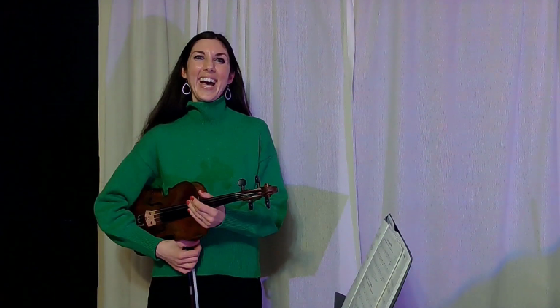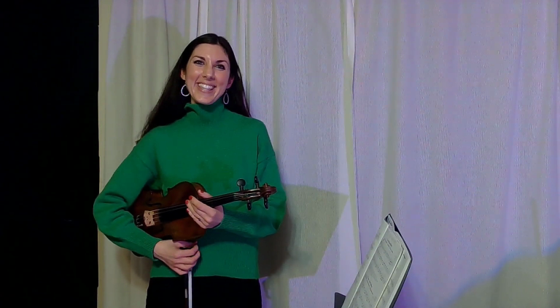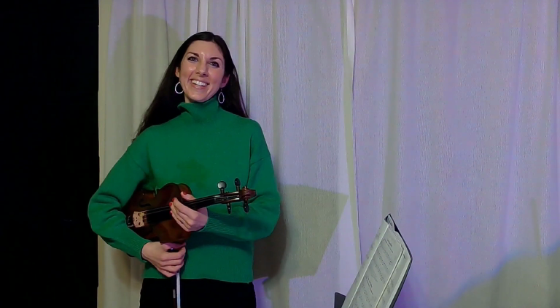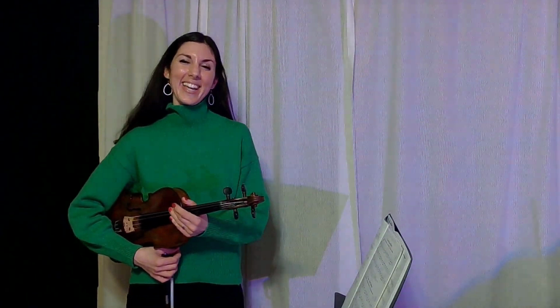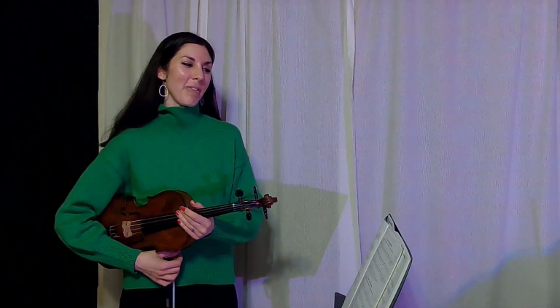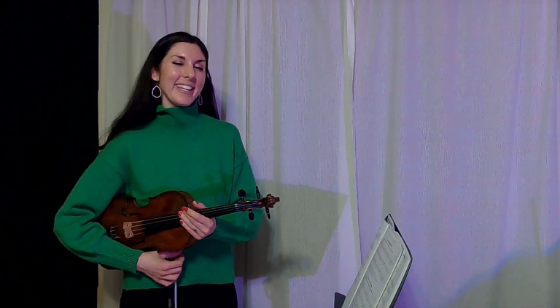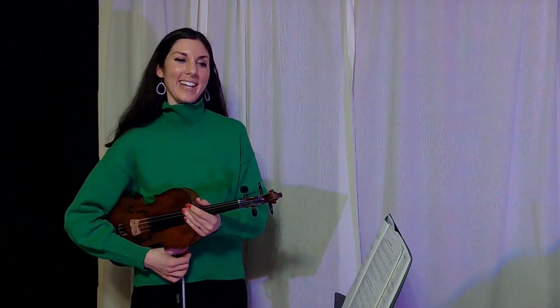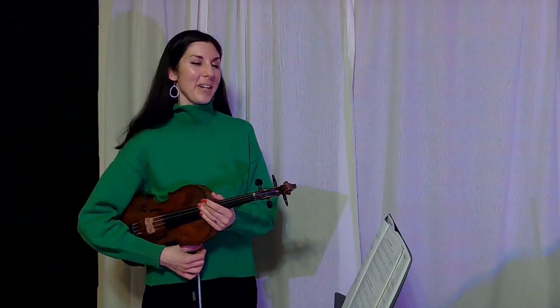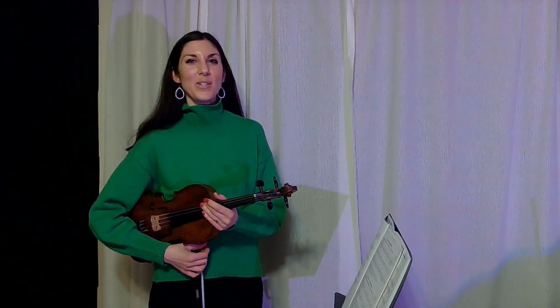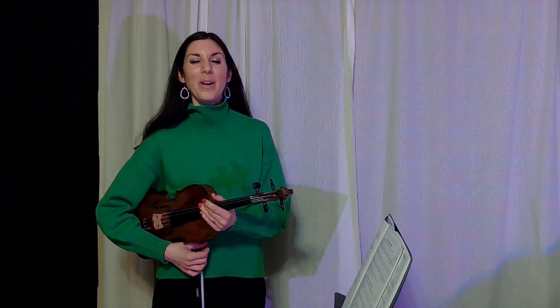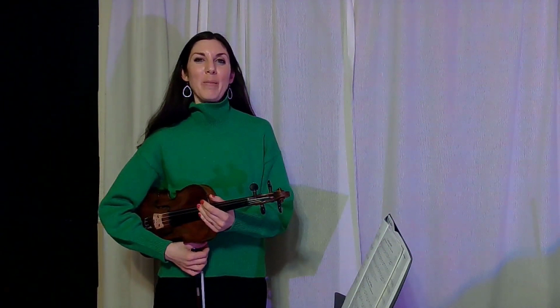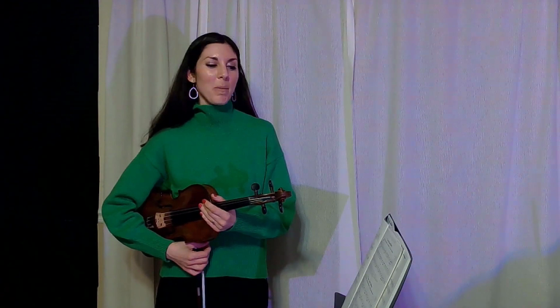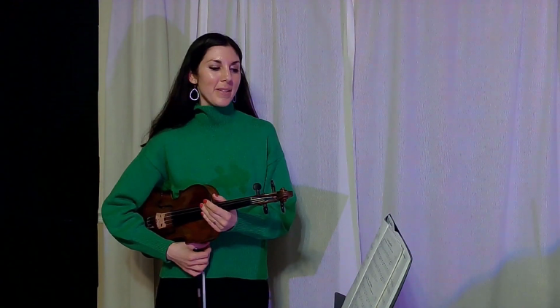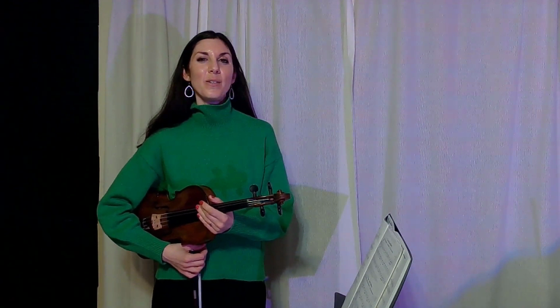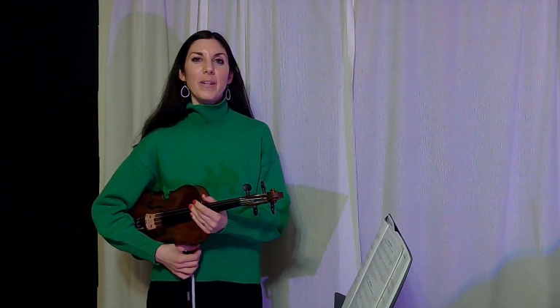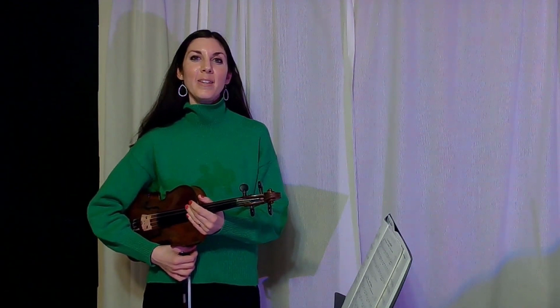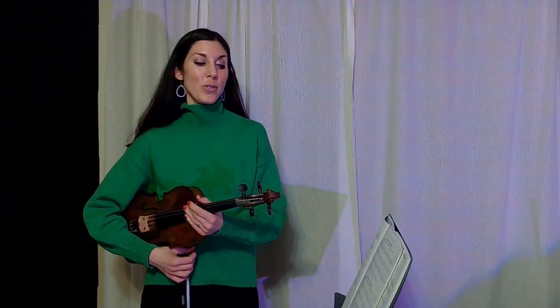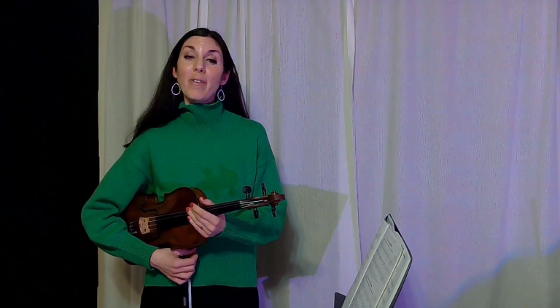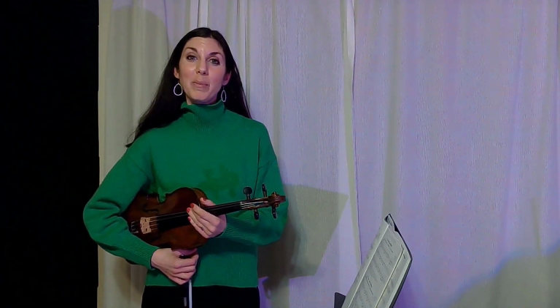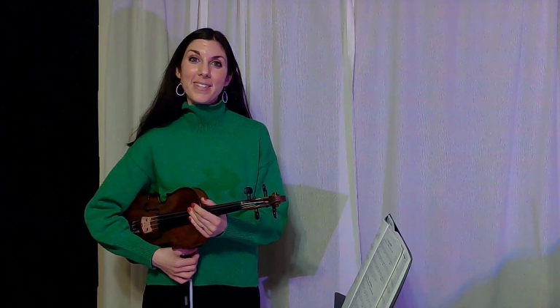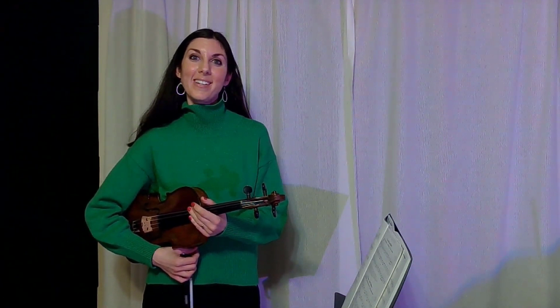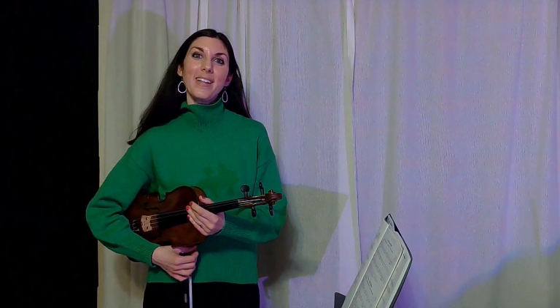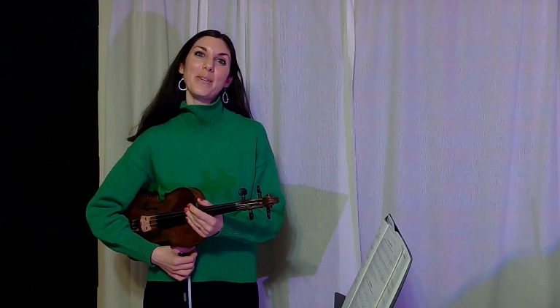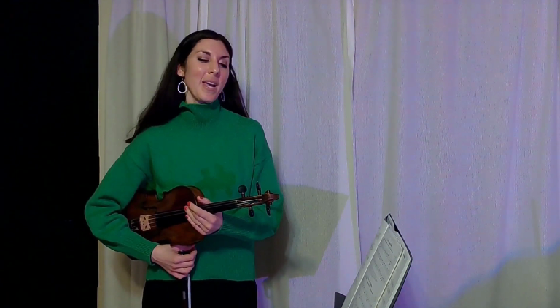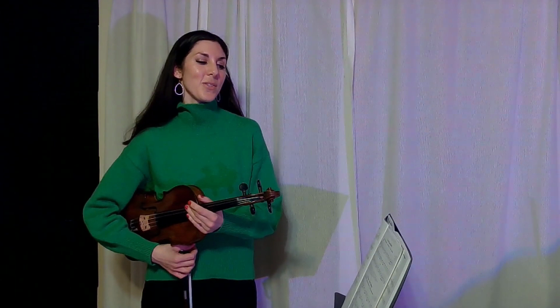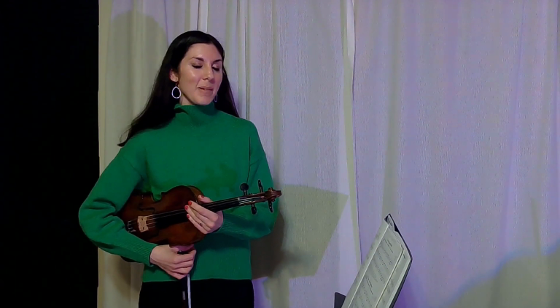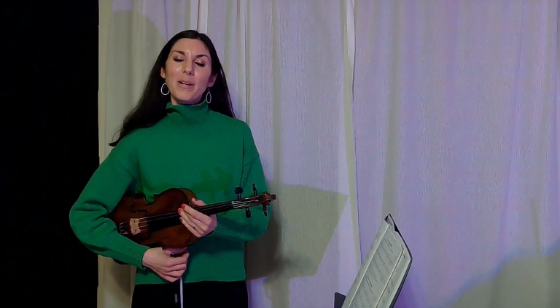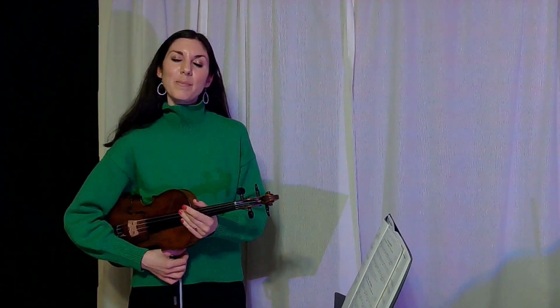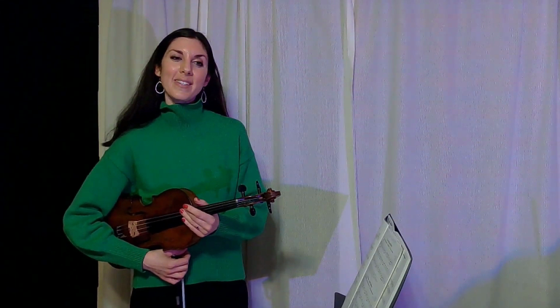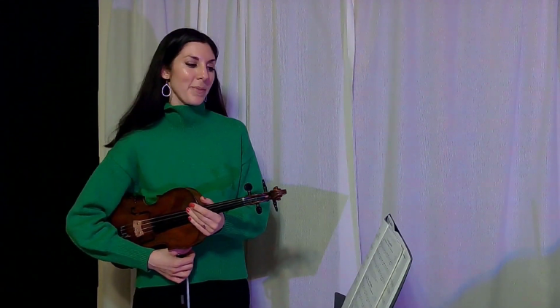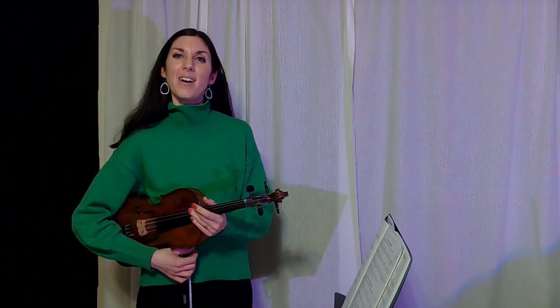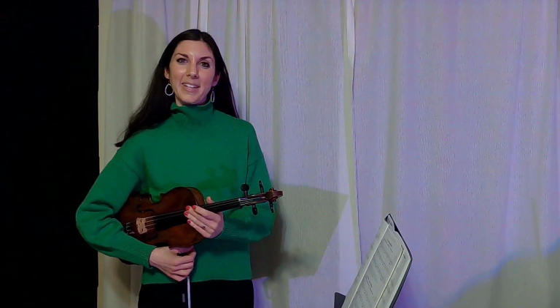Hi, this is Carolyn again with the violin, and I wanted to show you an accompaniment to a beginning Suzuki Violin Book One song, Go Tell Aunt Rhody, so students can play along with us and practice at home. This is the harmony line.